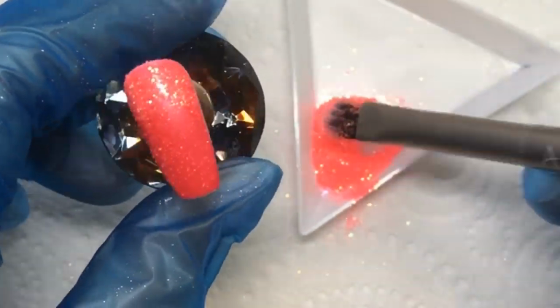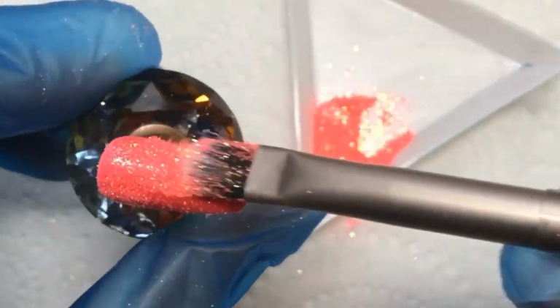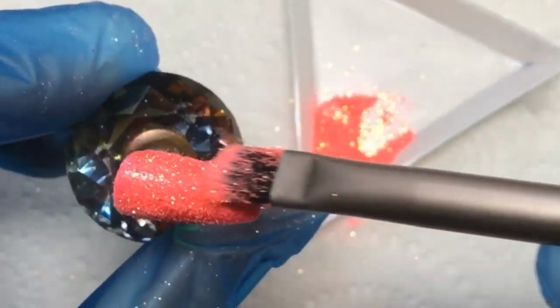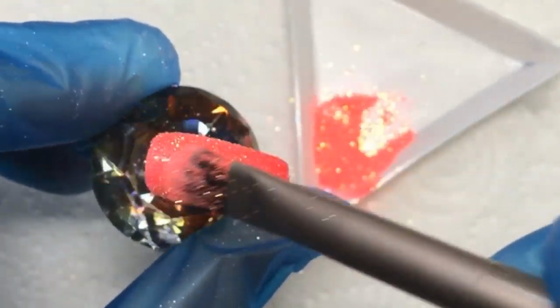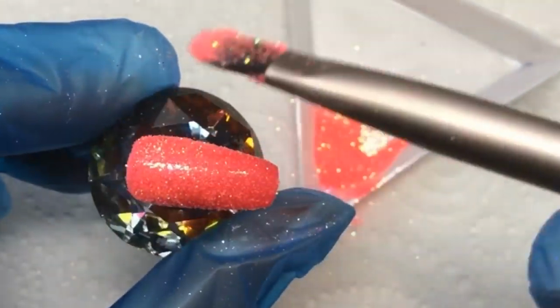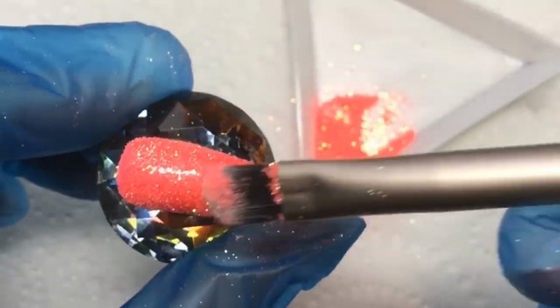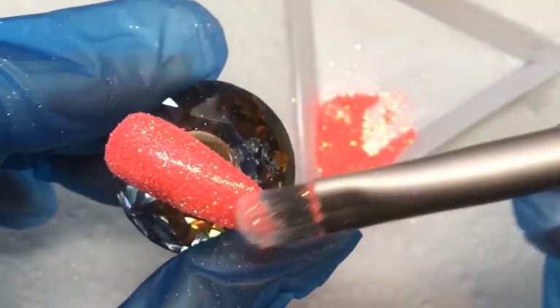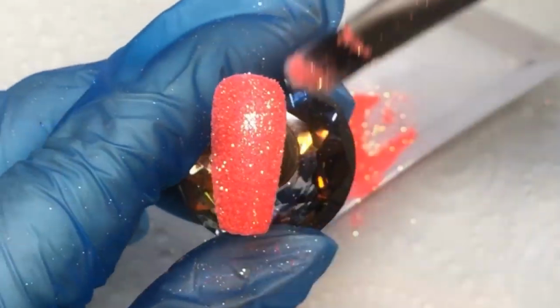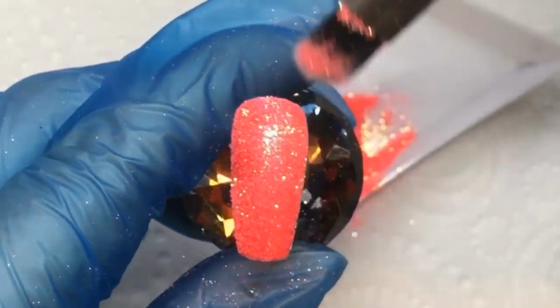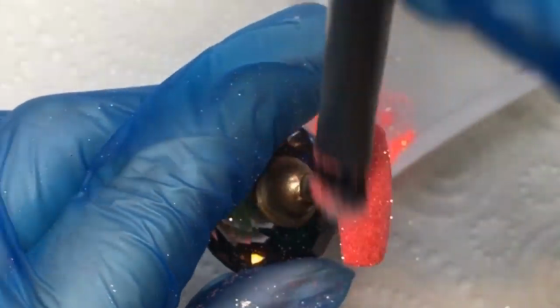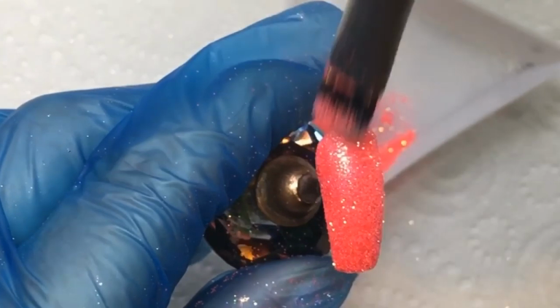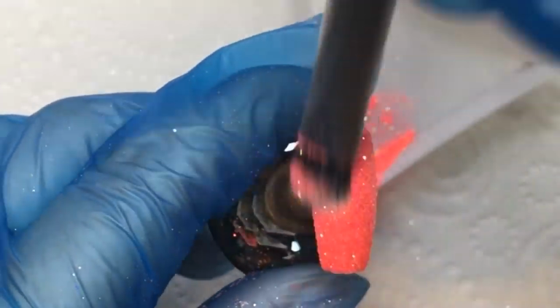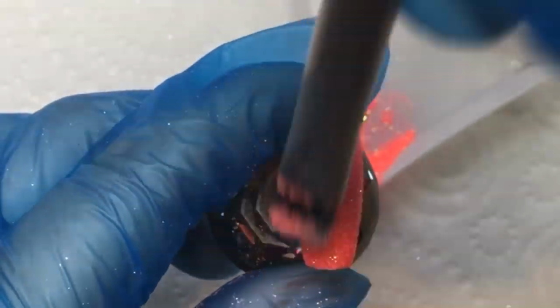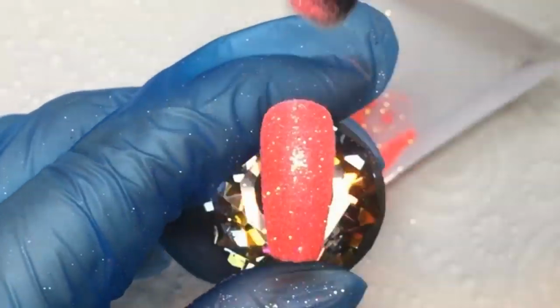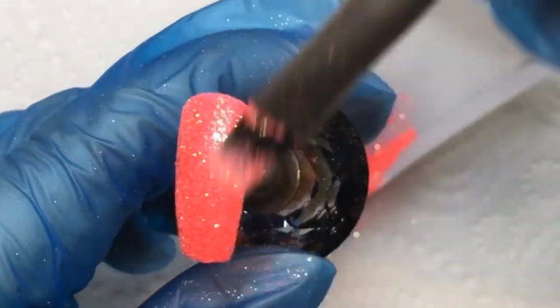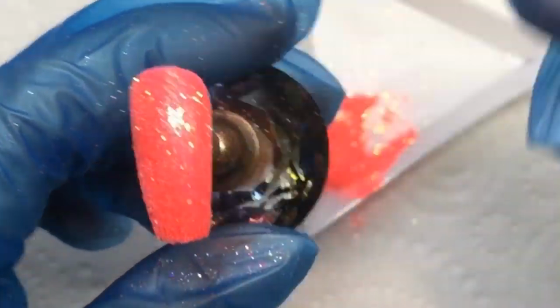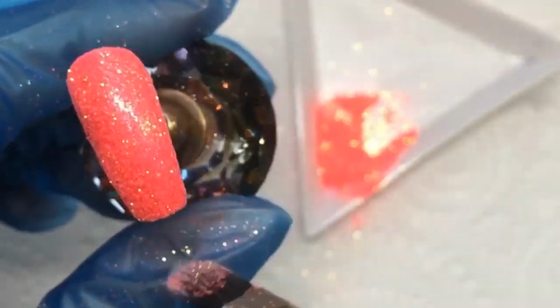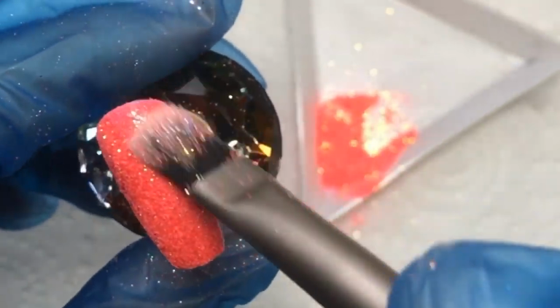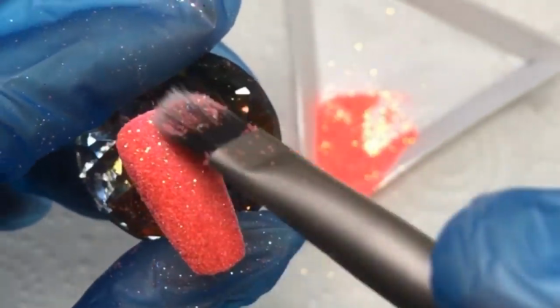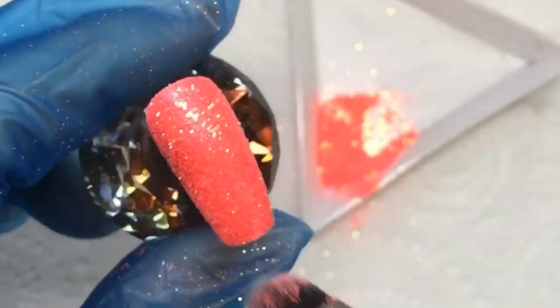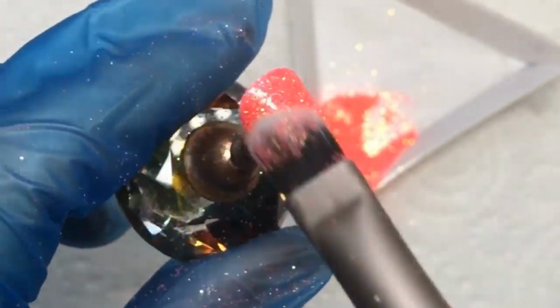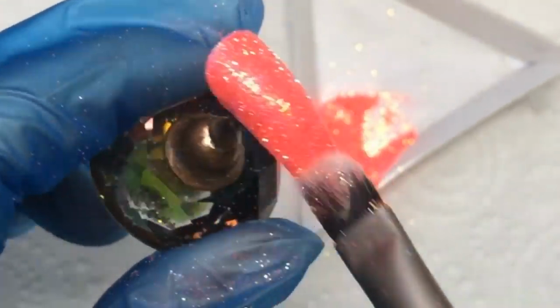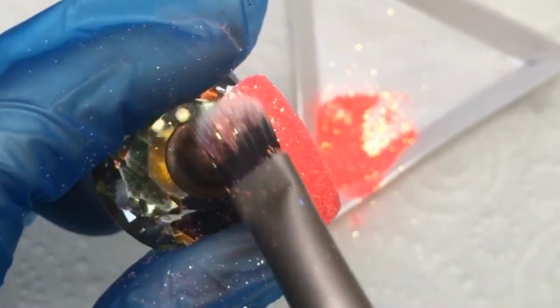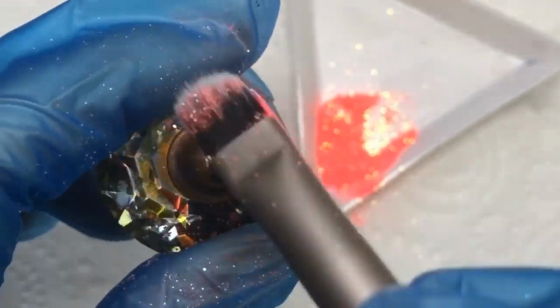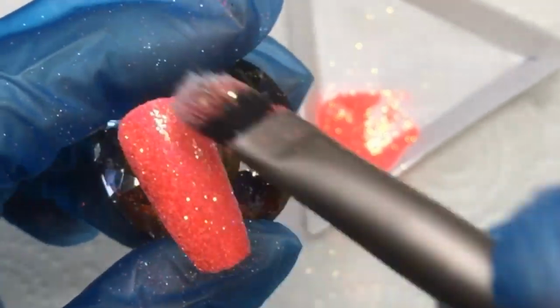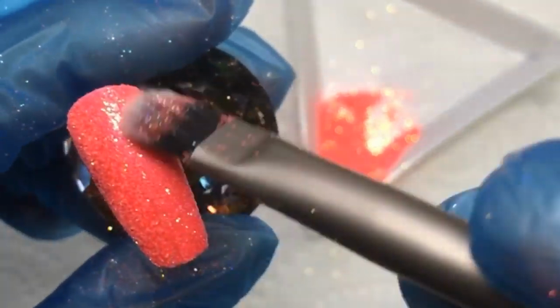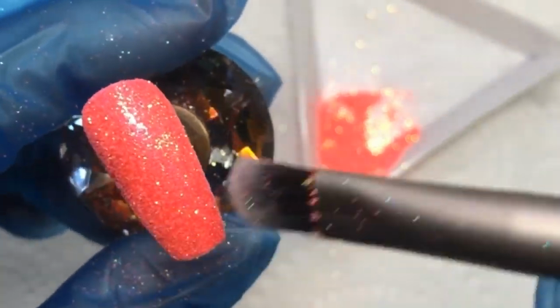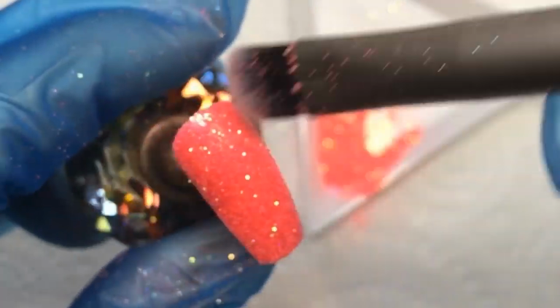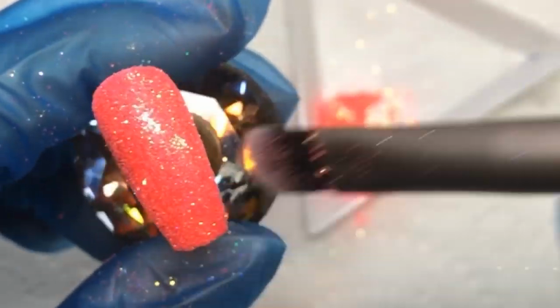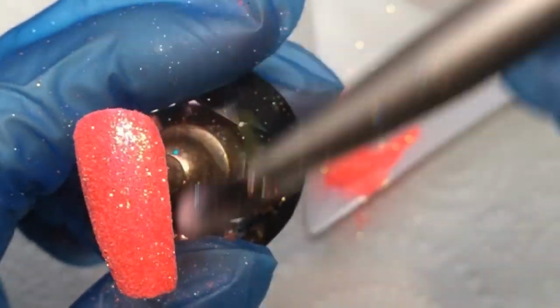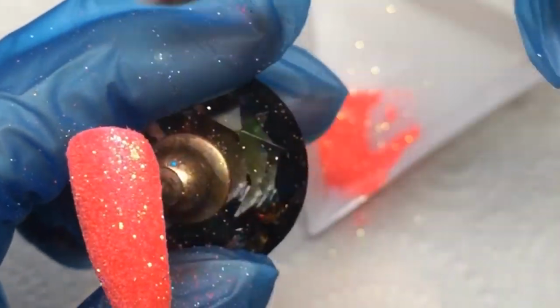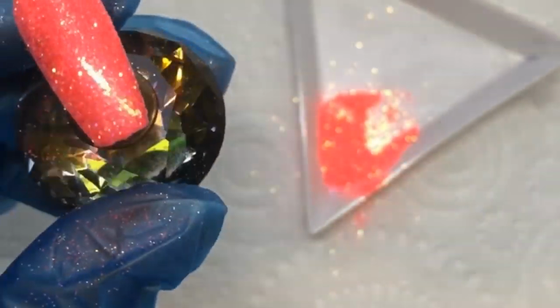I'm applying it as you can see — I'm not putting loads on, as a little does go a long way. Then I'm rubbing and burnishing it in to make sure it's a nice even coverage.